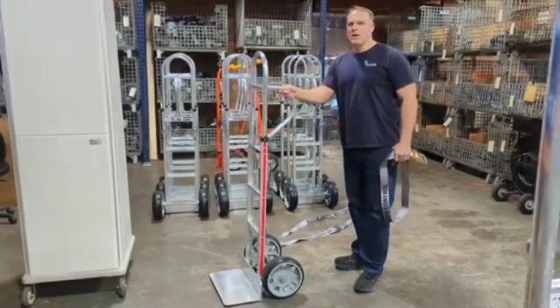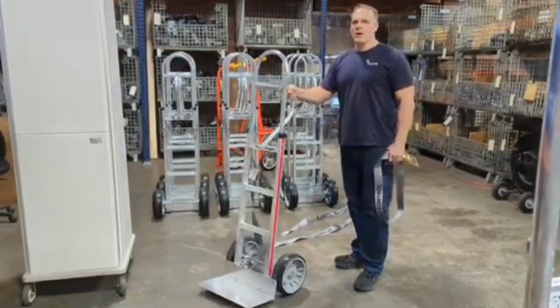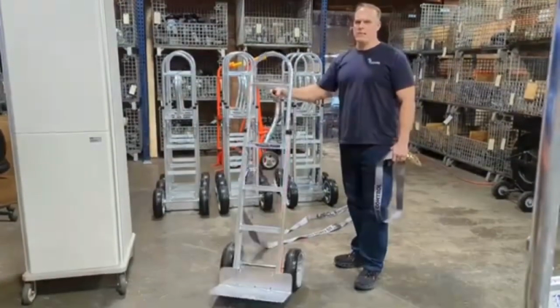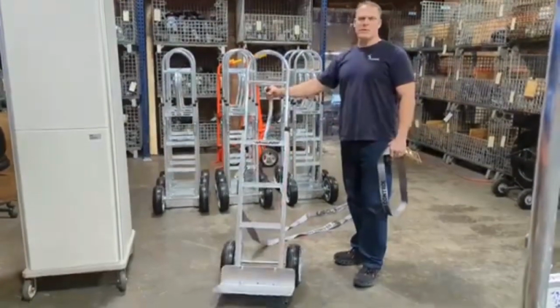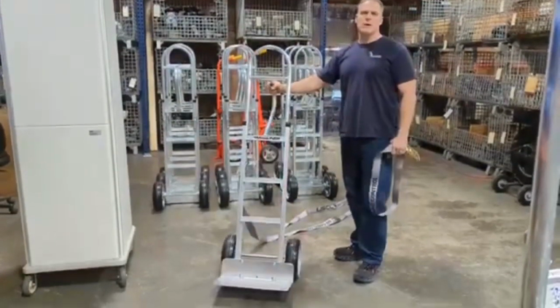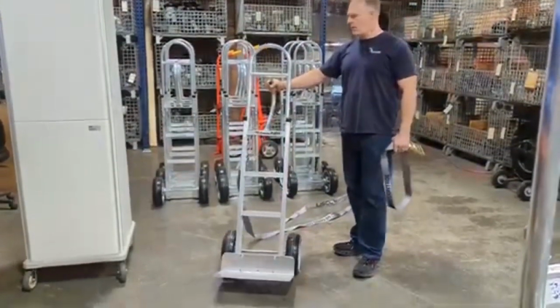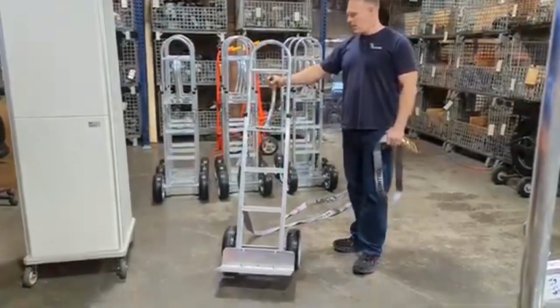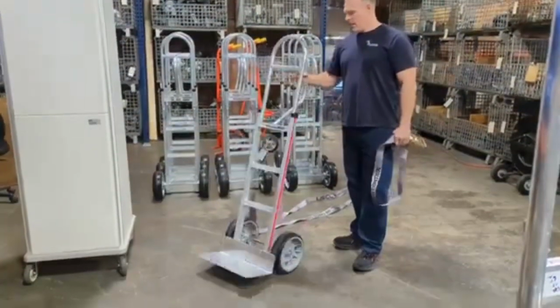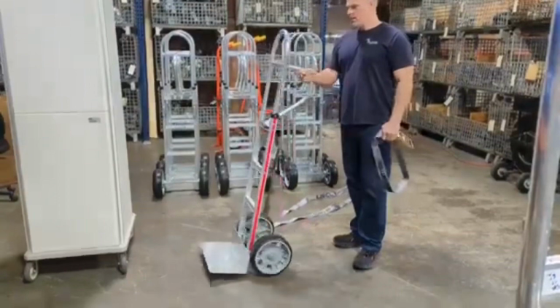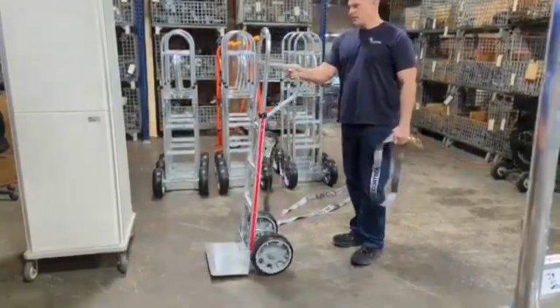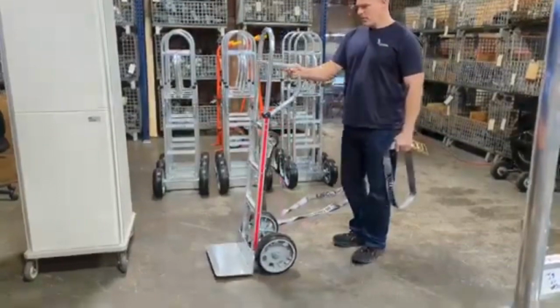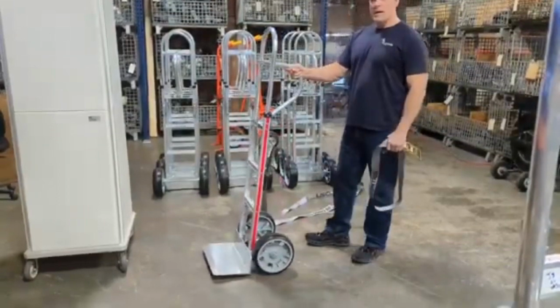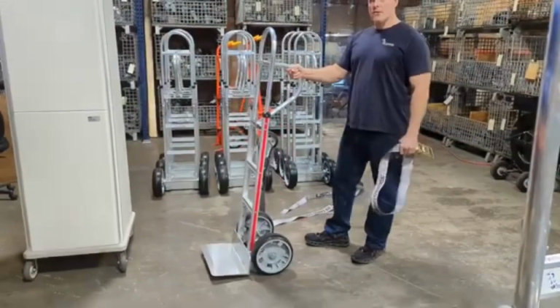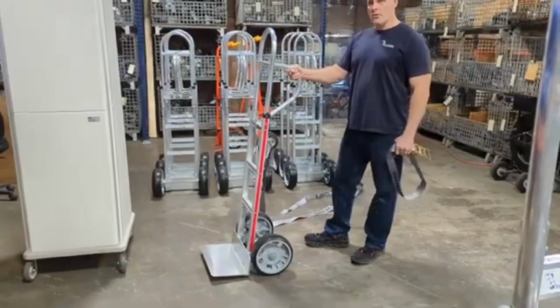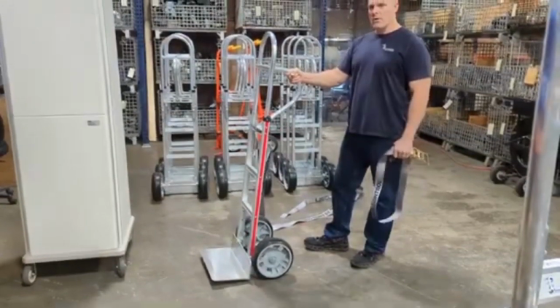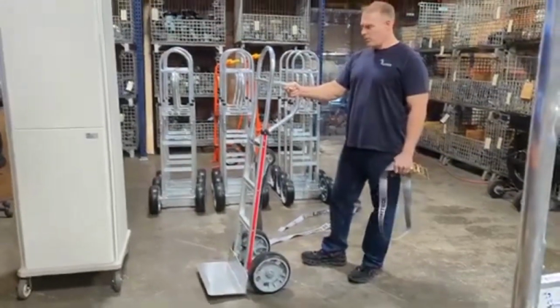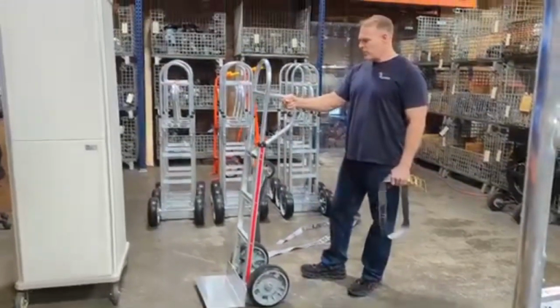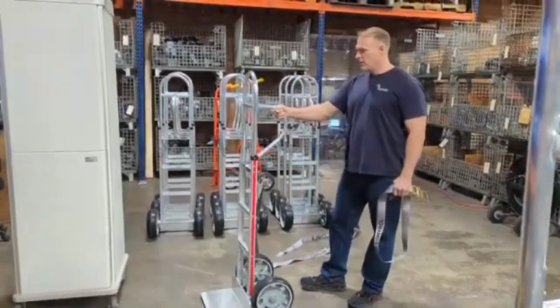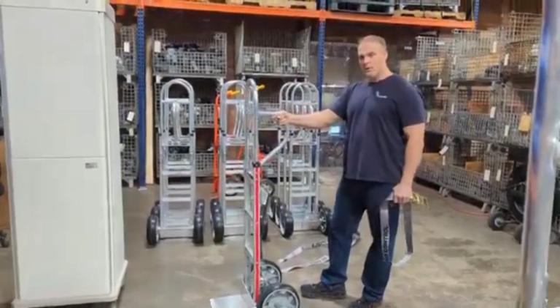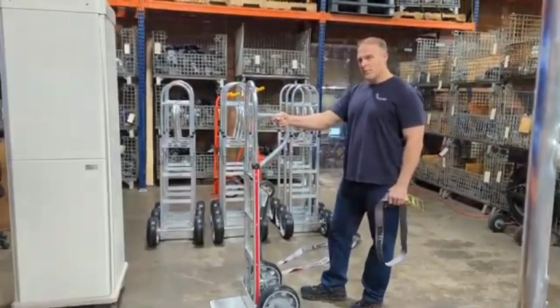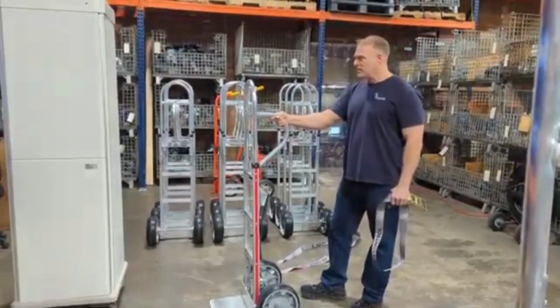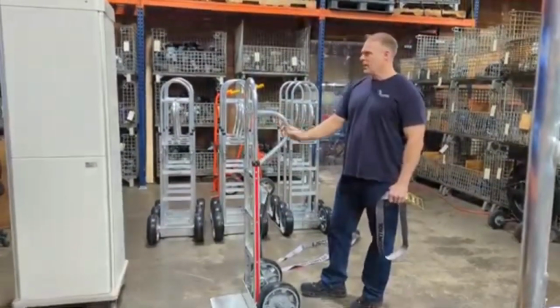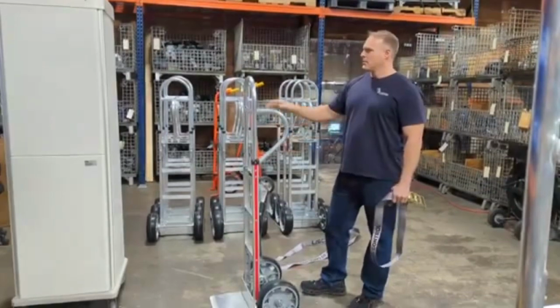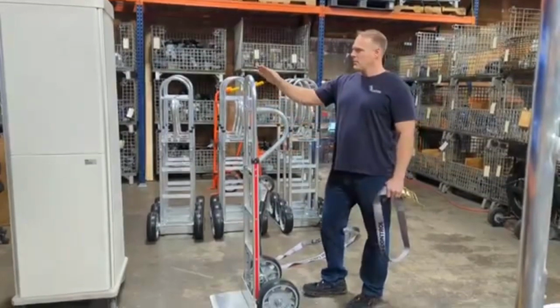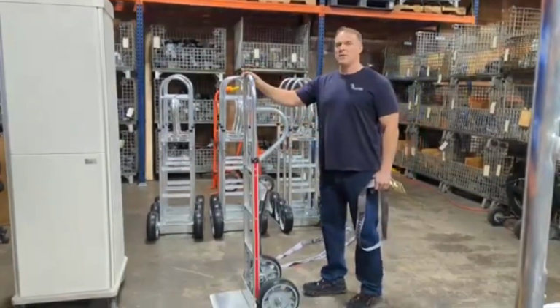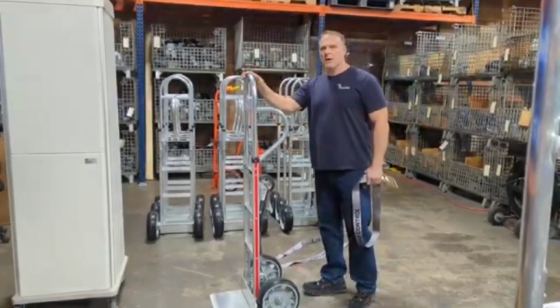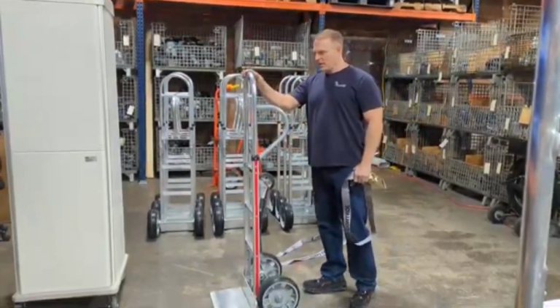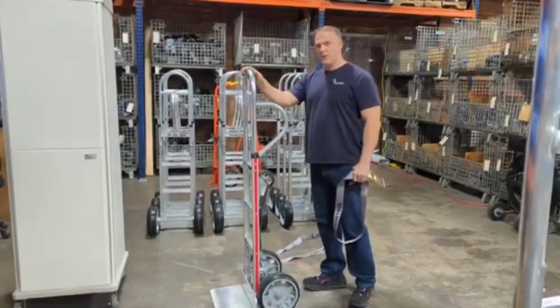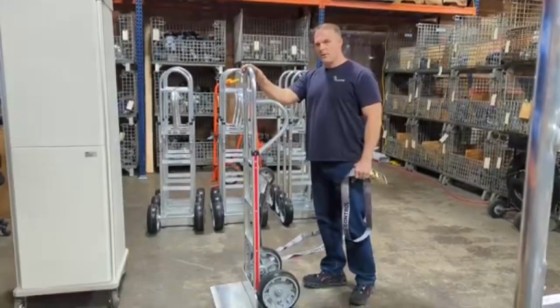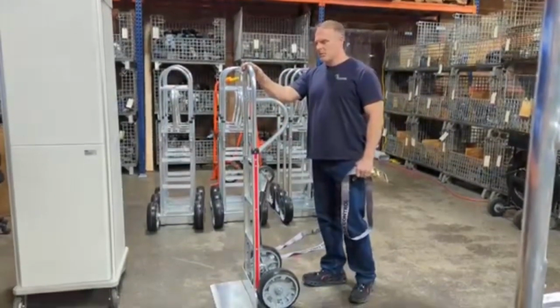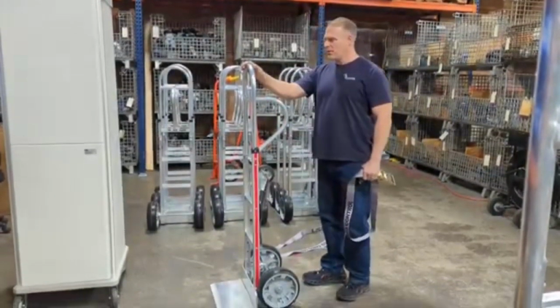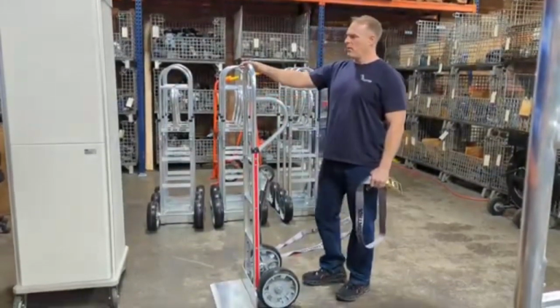We are Hand Truck Central here, and this is a unique hand truck for one of our furniture delivery companies. There are some unique features about this hand truck that we do specifically for them.